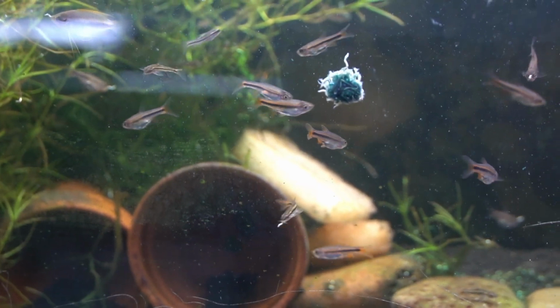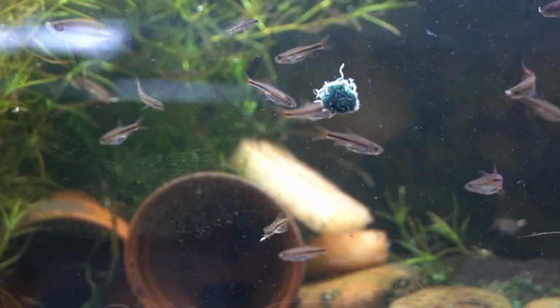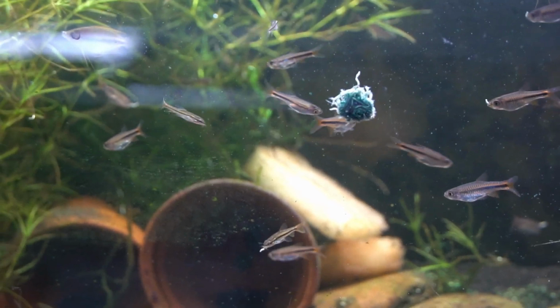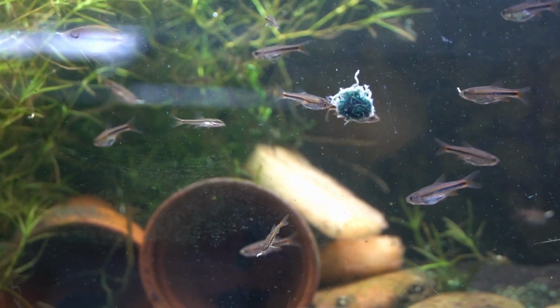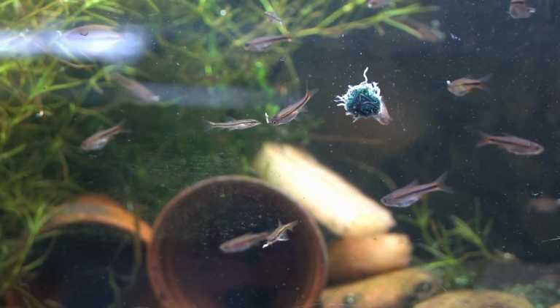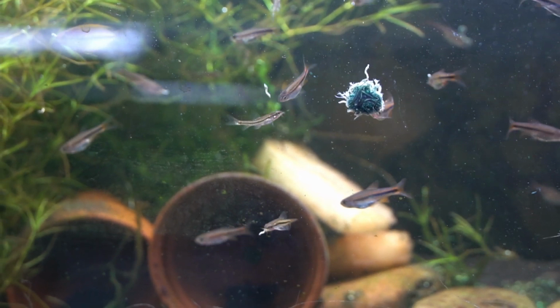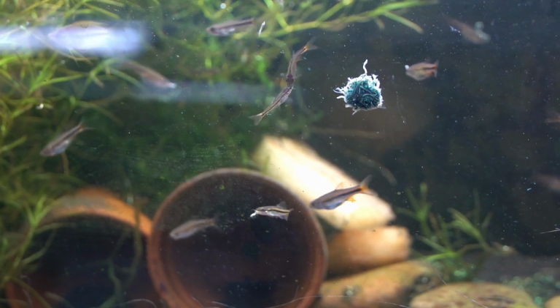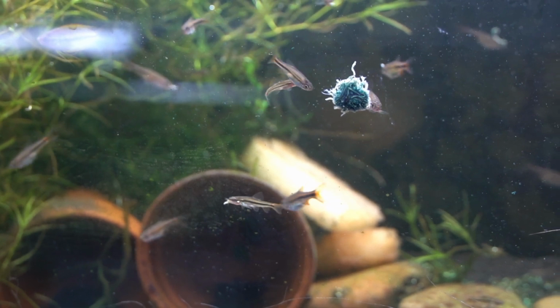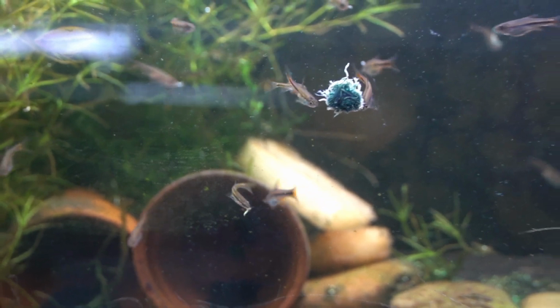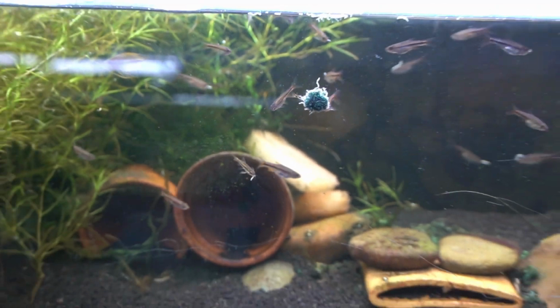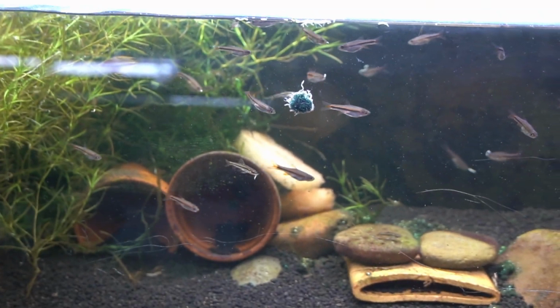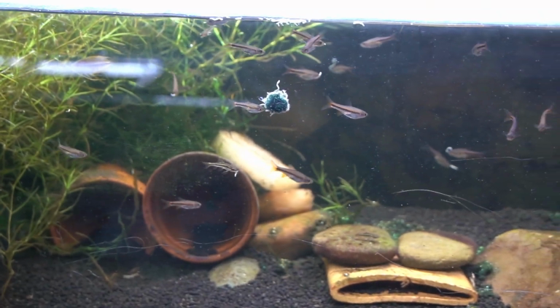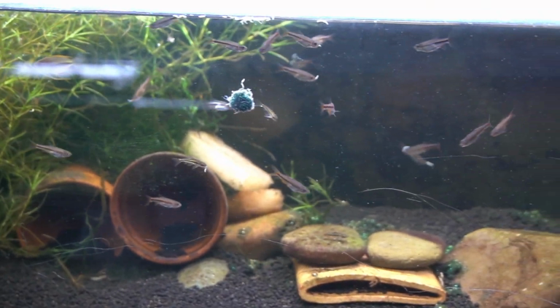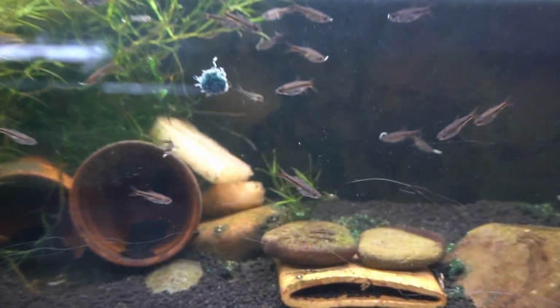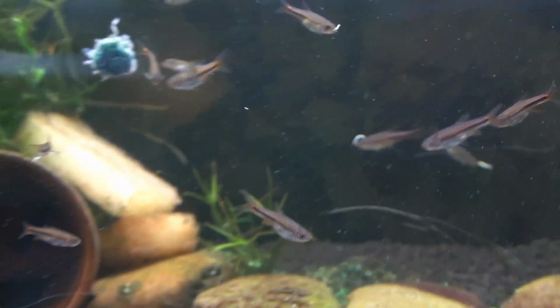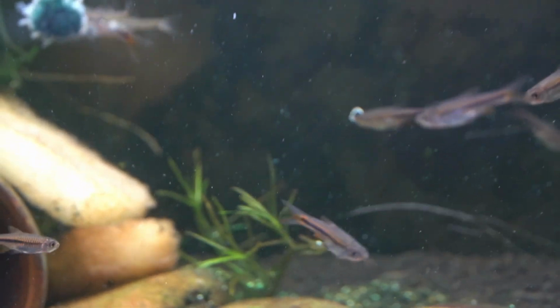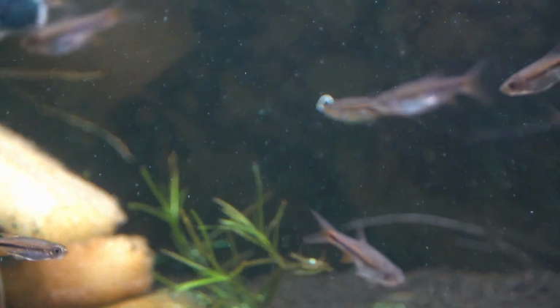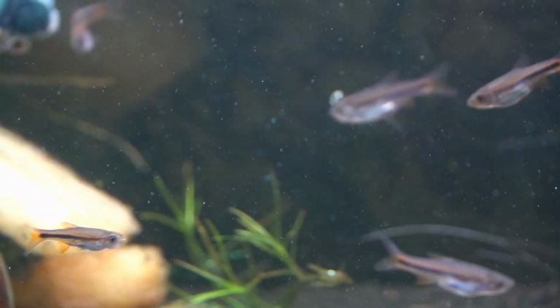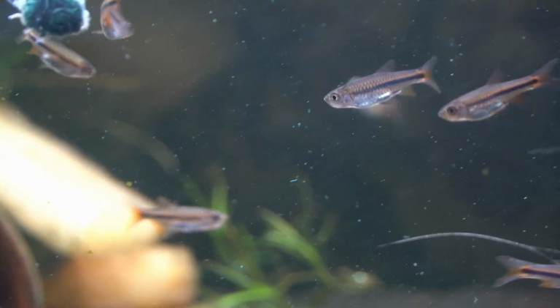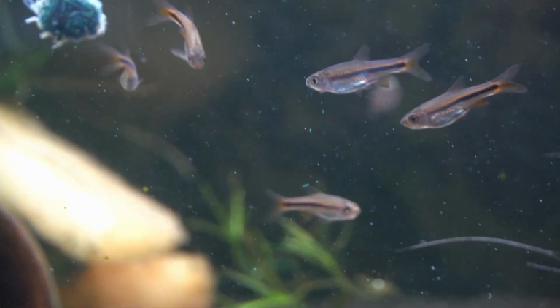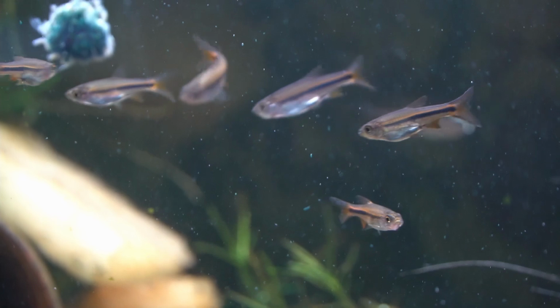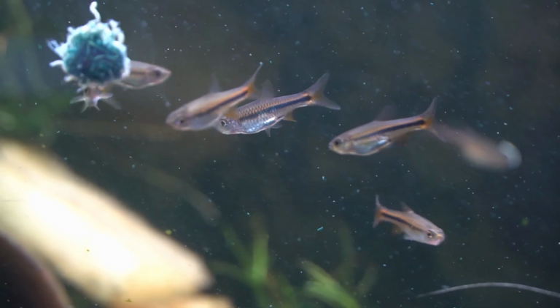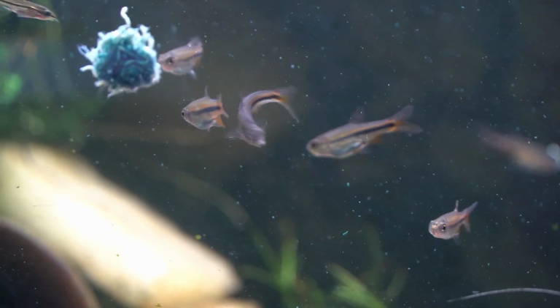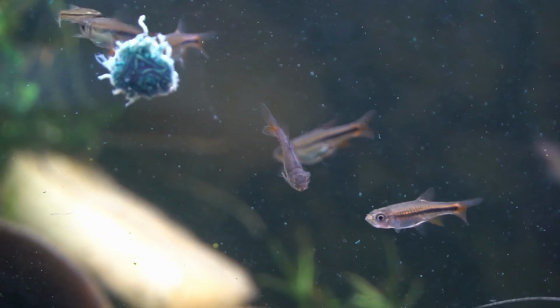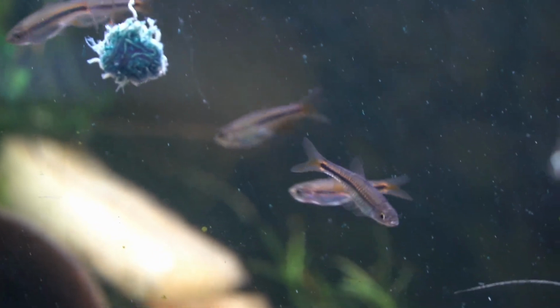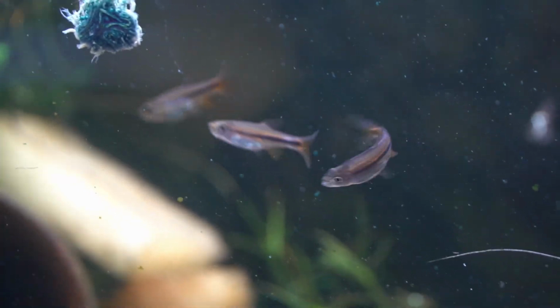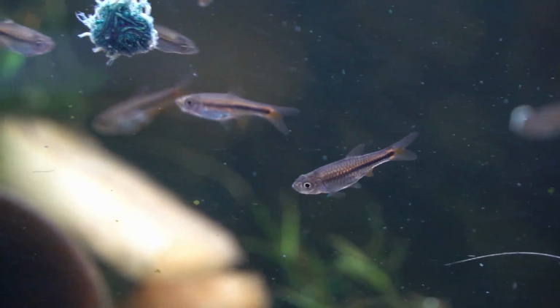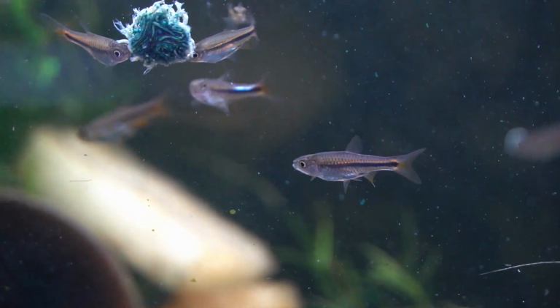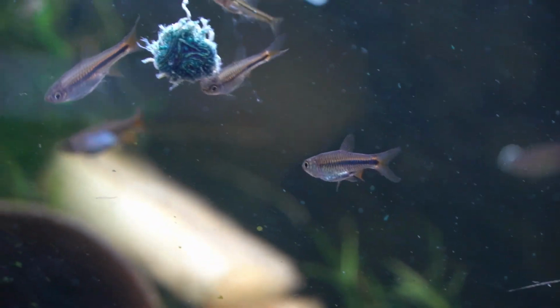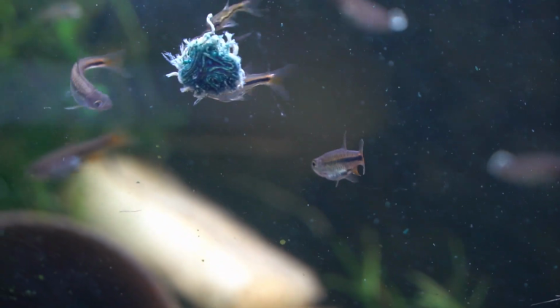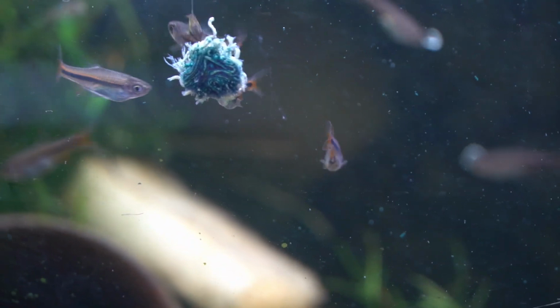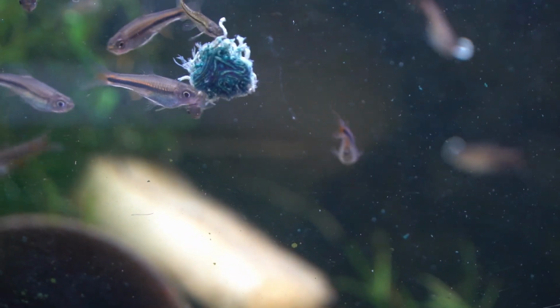In an aquarium, I would keep them alongside other small Rasboras, loaches, dwarf catfish, small gourami, wild betta, licorice gourami — any of those sorts of small peaceful fish.